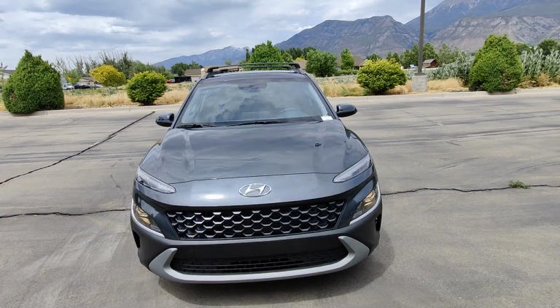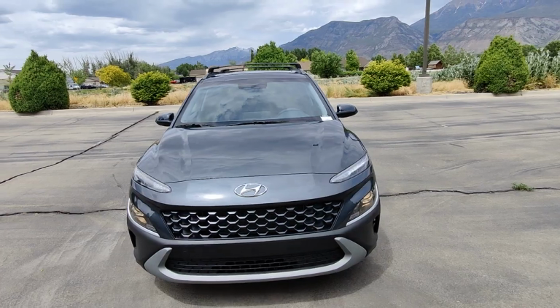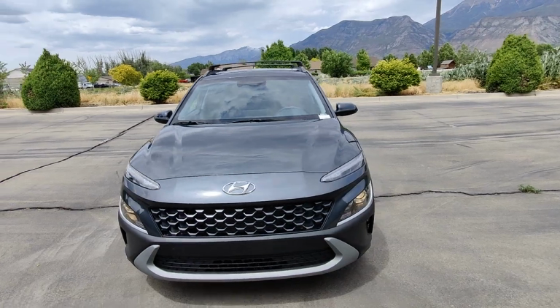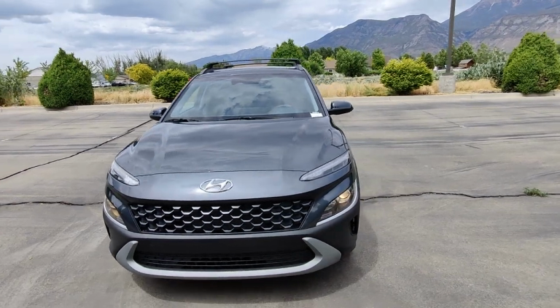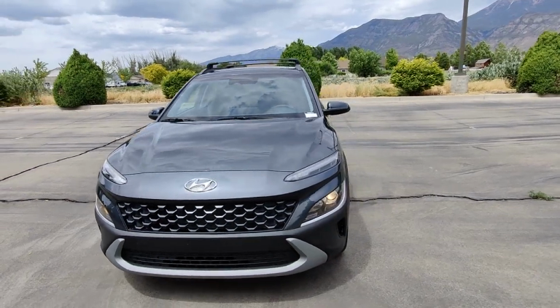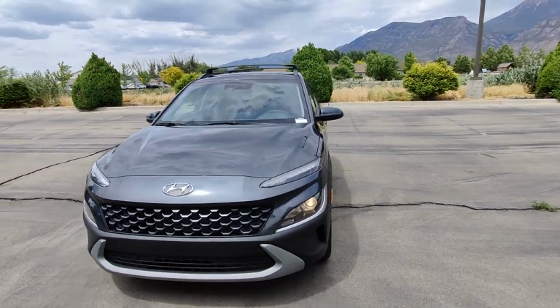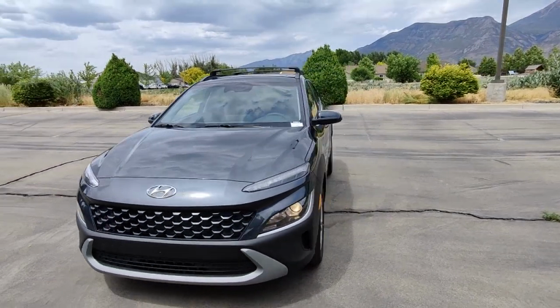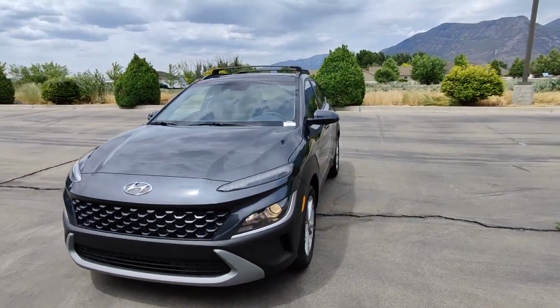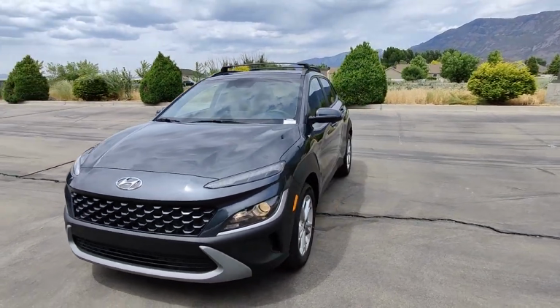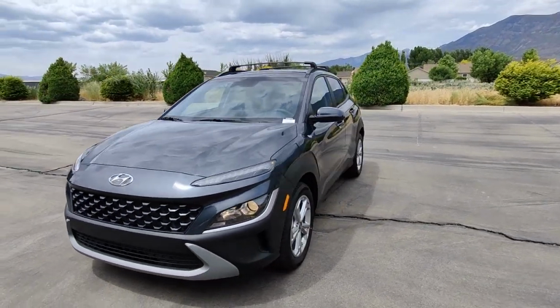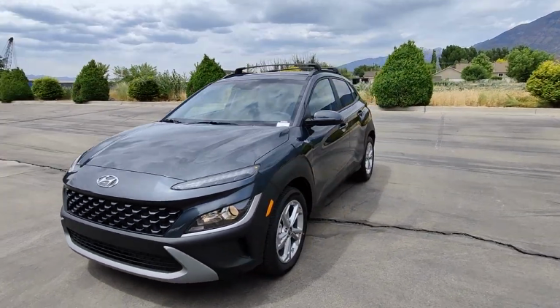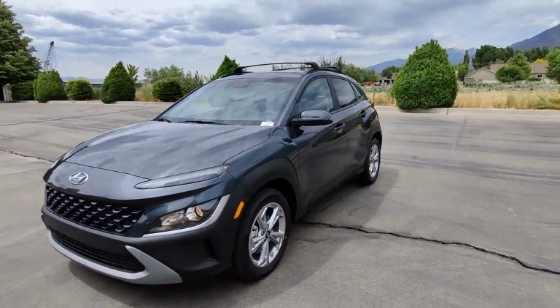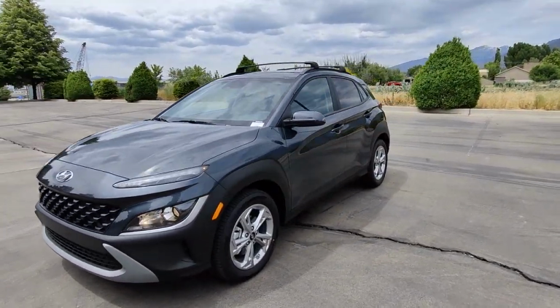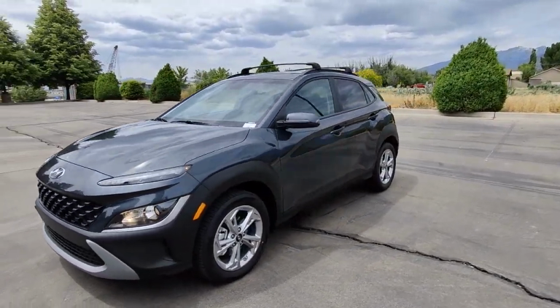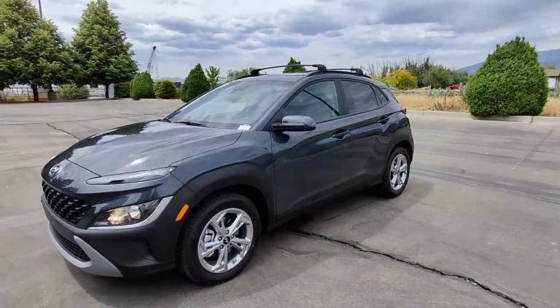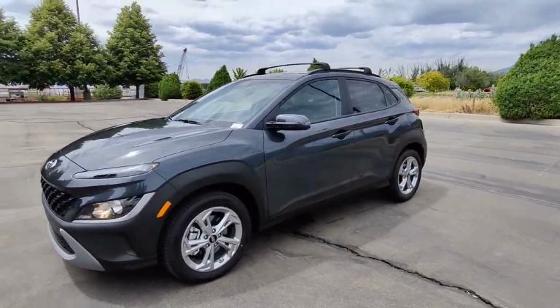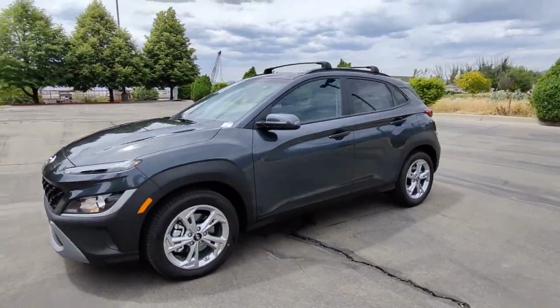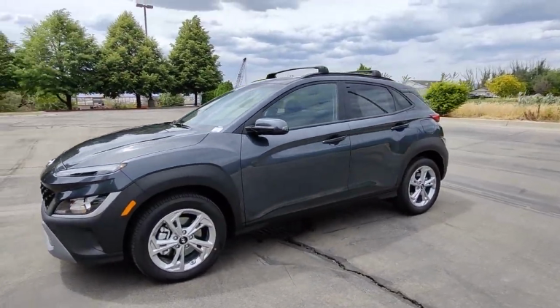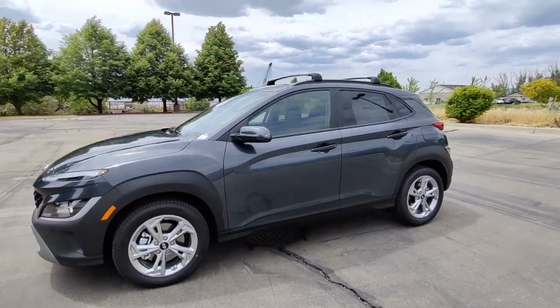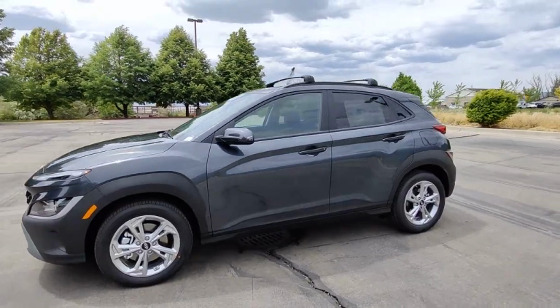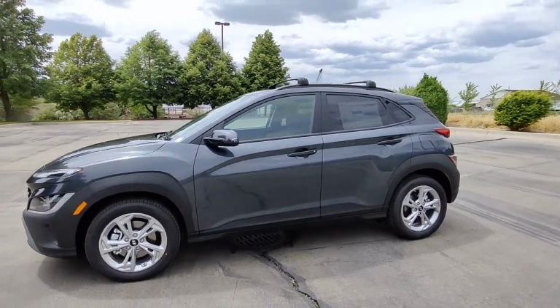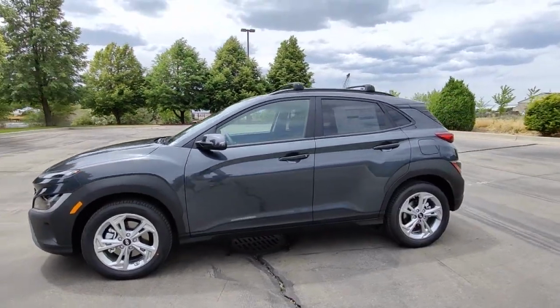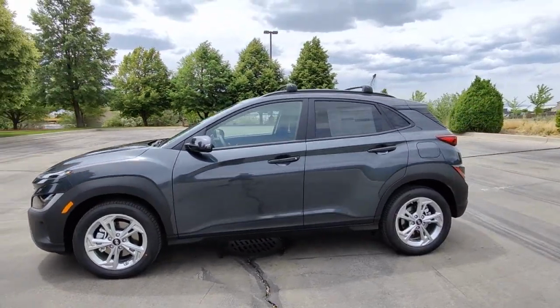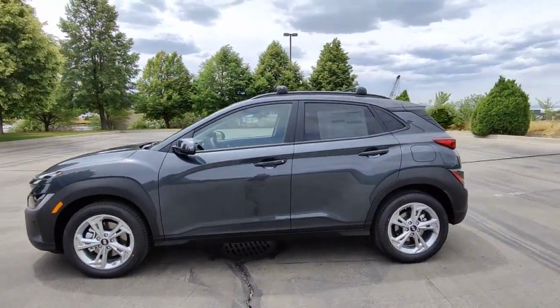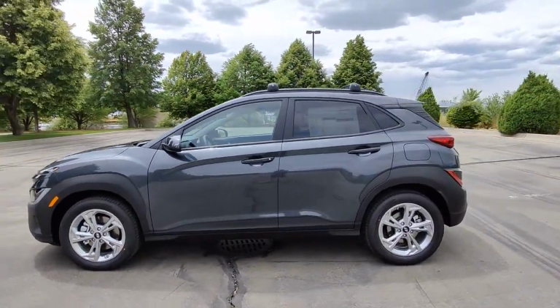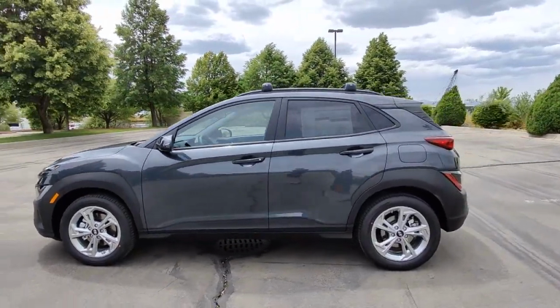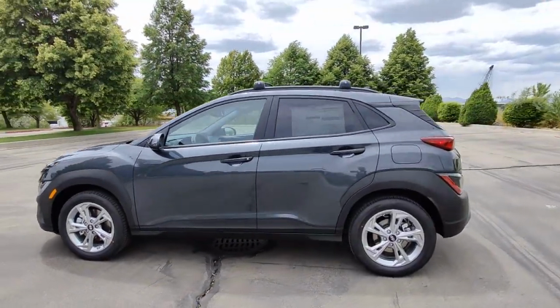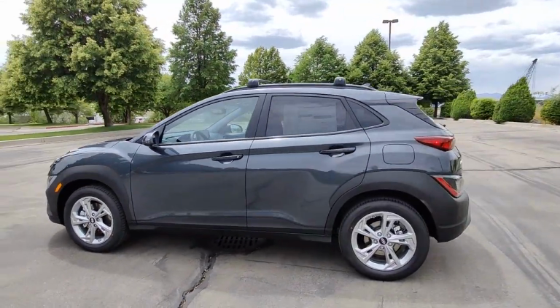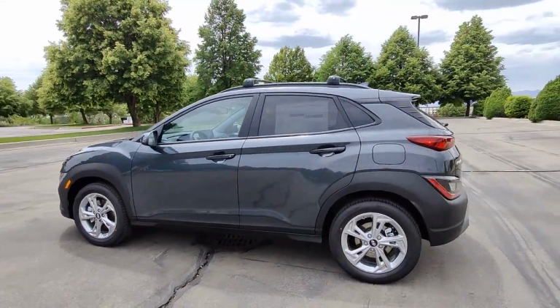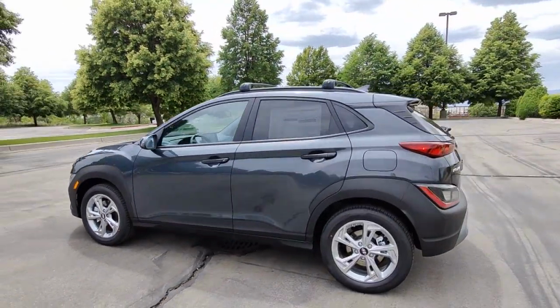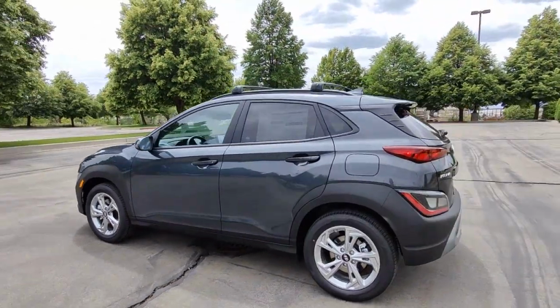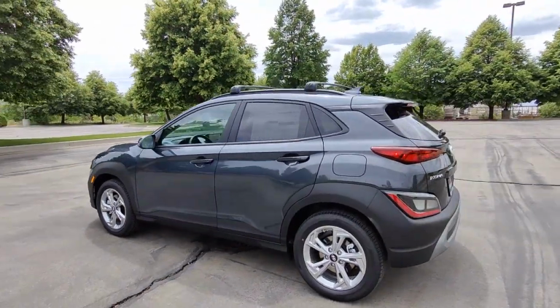Take a moment to check out the 2022 Hyundai Kona. Every drive is fun and fresh in this agile and versatile Kona.